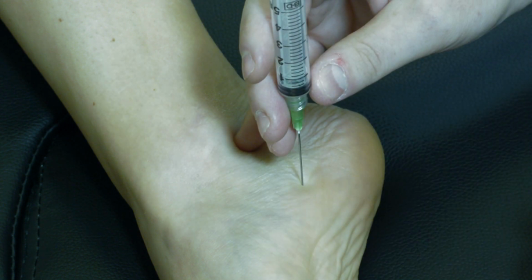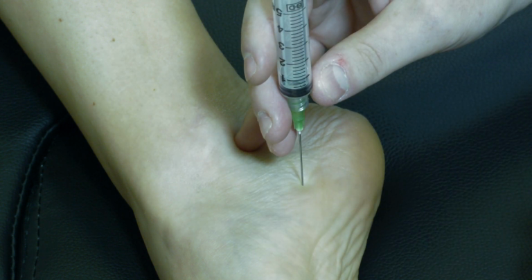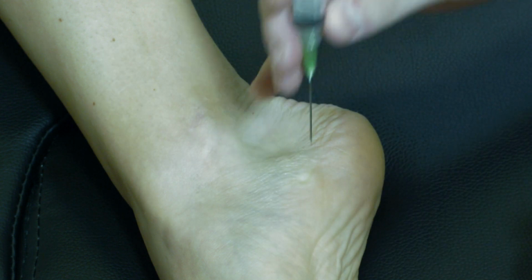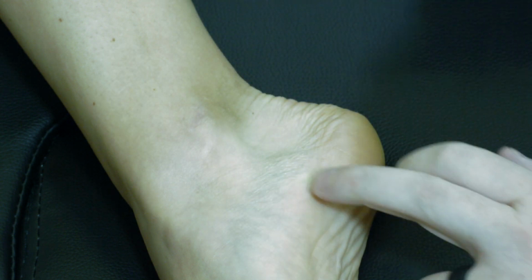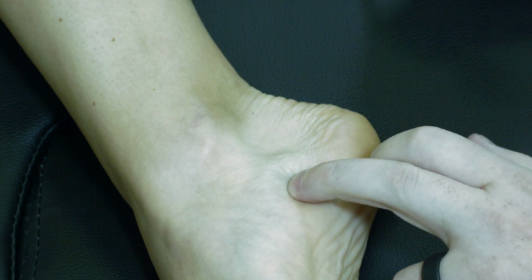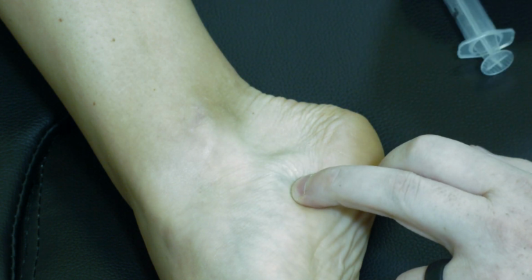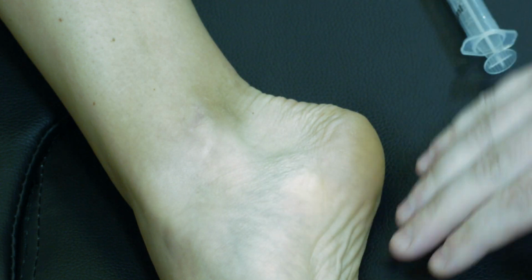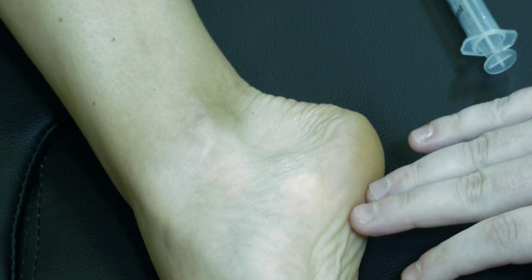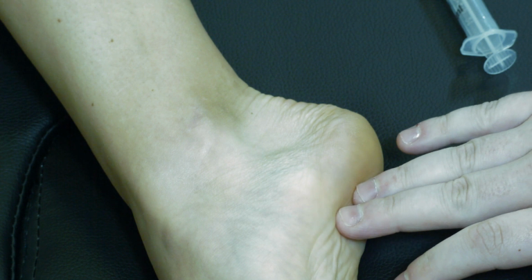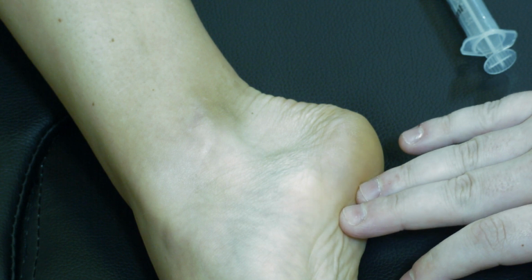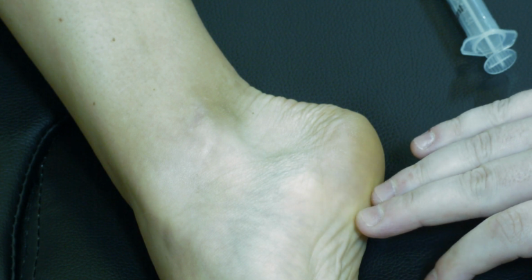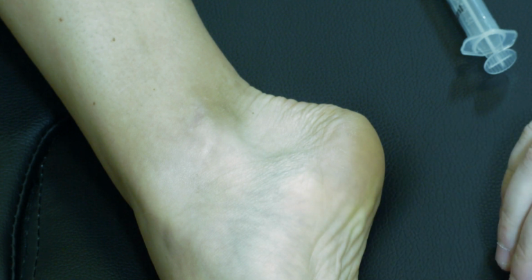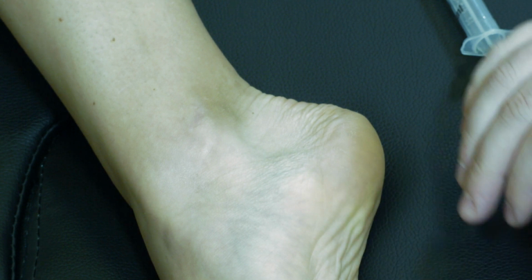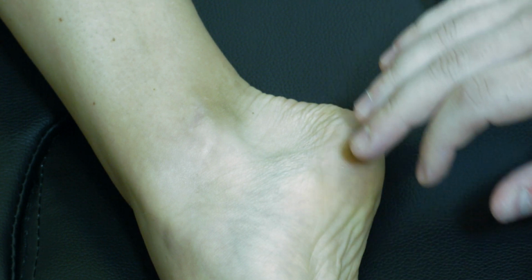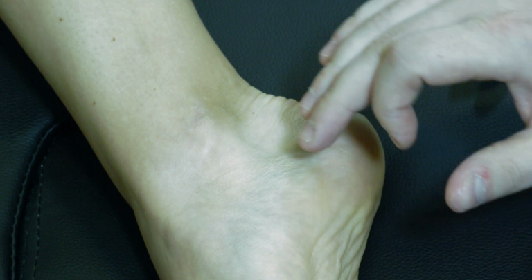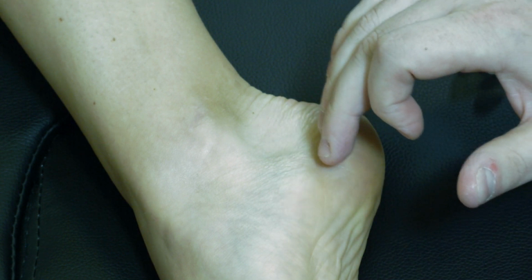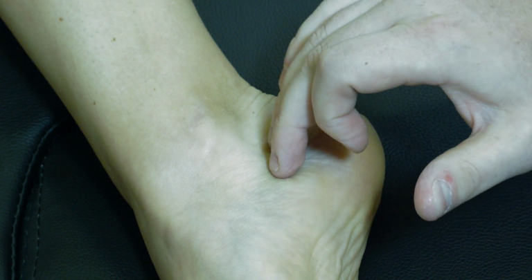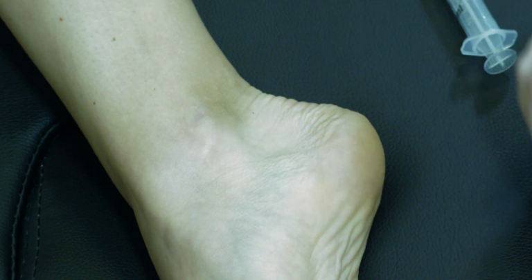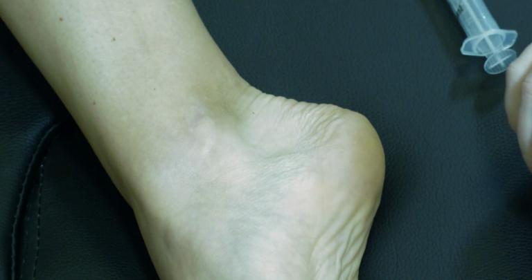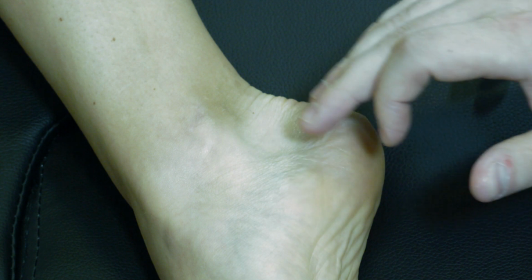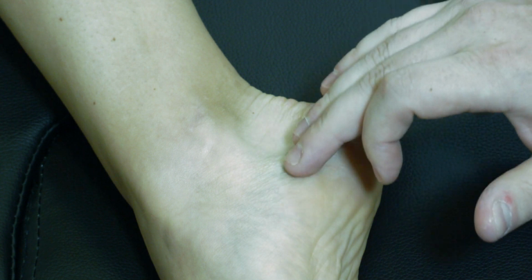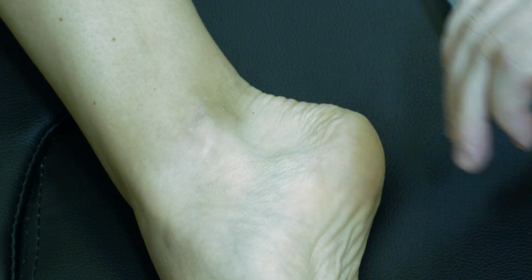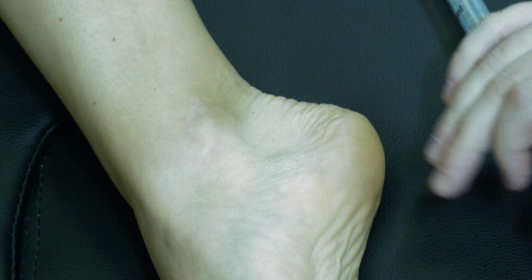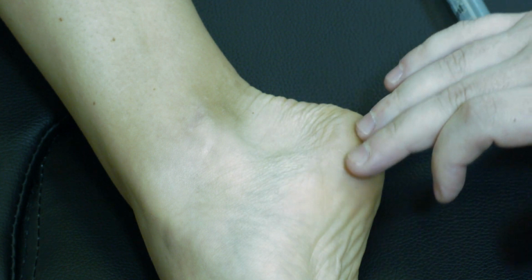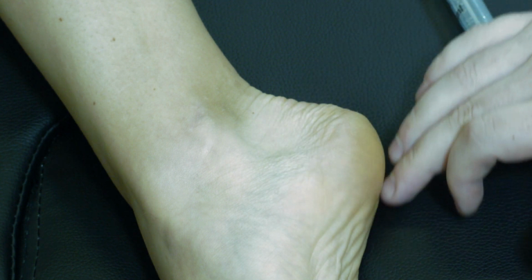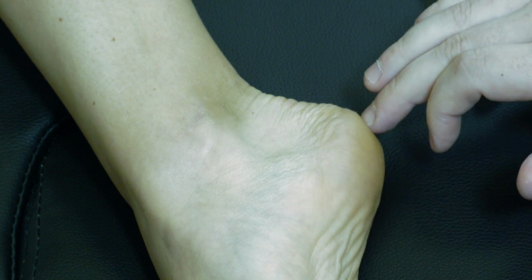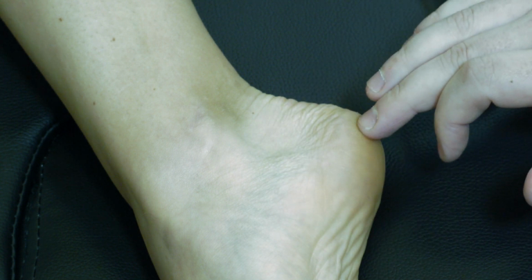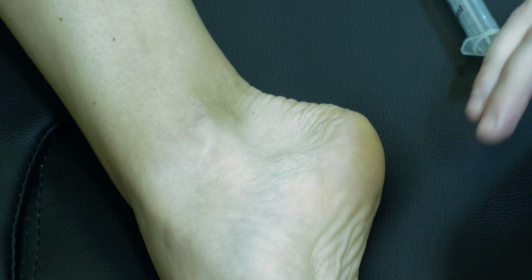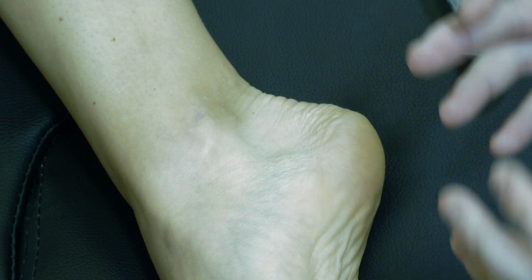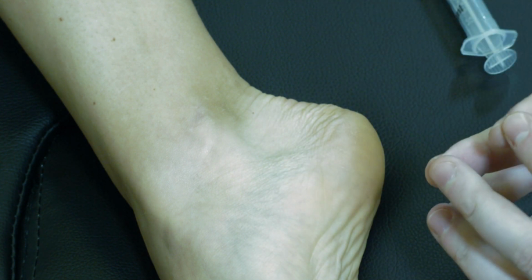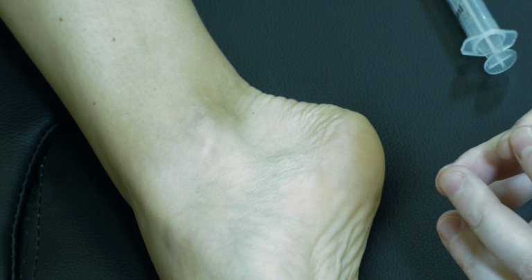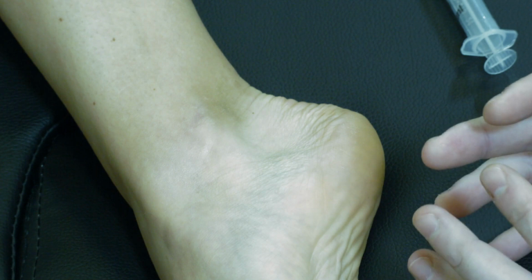We prefer this medial technique over going through the plantar skin because it keeps us deep to the plantar fascia, resulting in less spread of injectate into the calcaneal fat pad — which, if using steroid, could cause fat necrosis or fat atrophy.